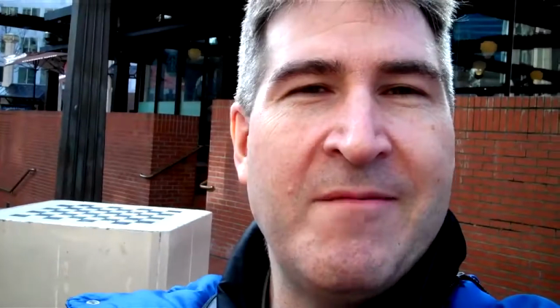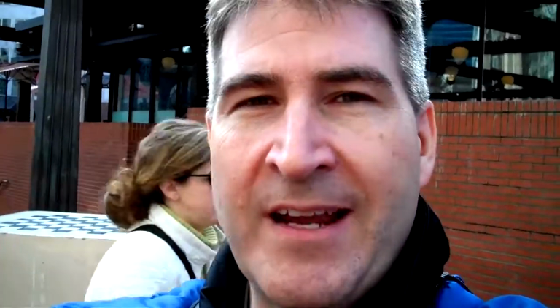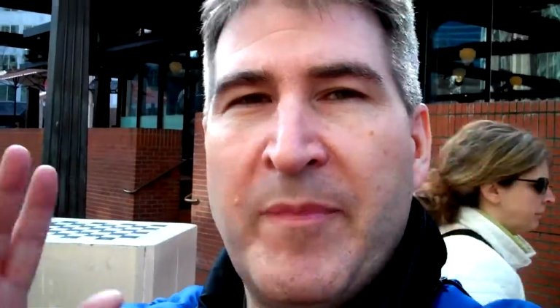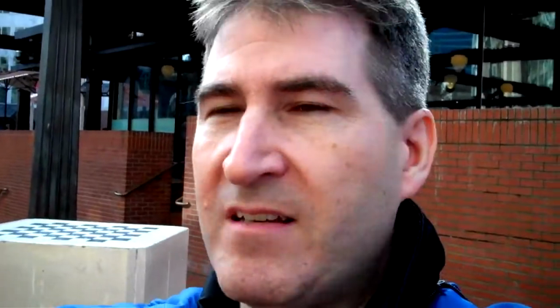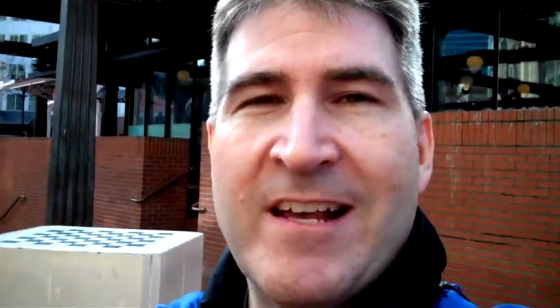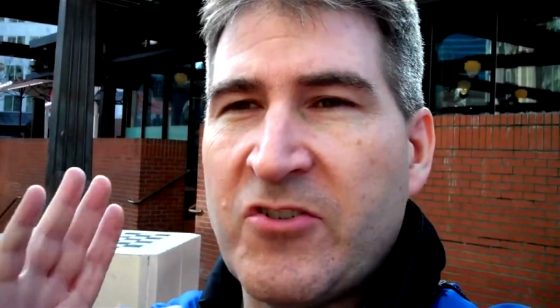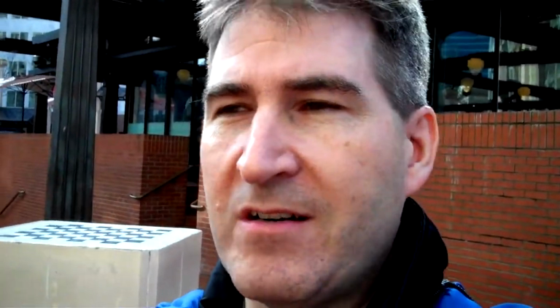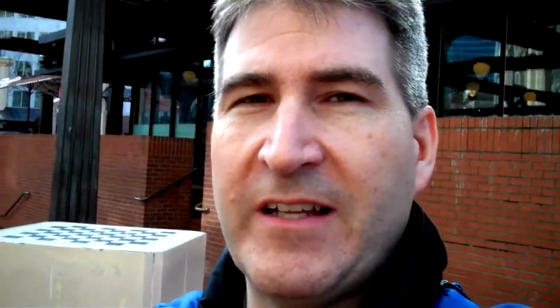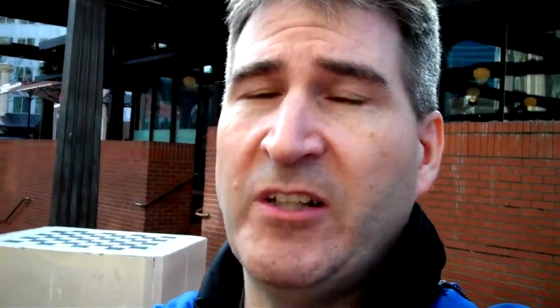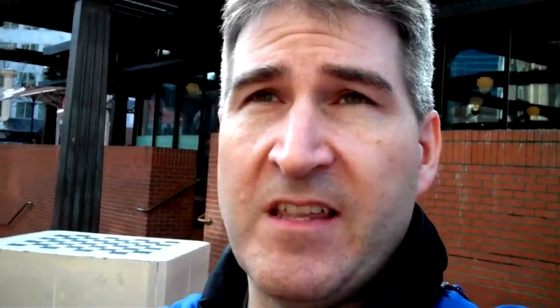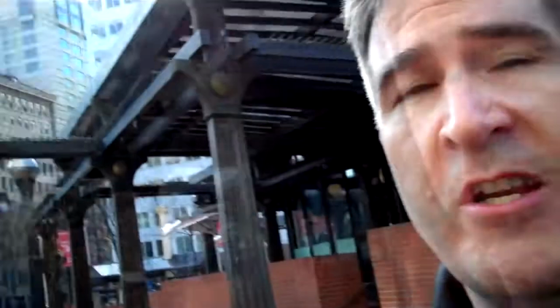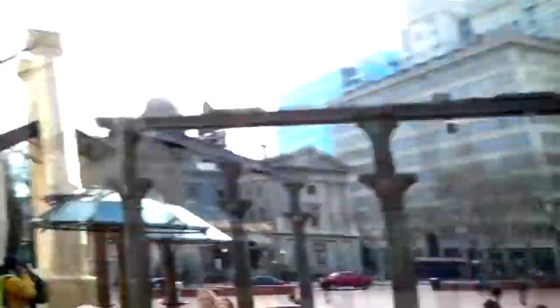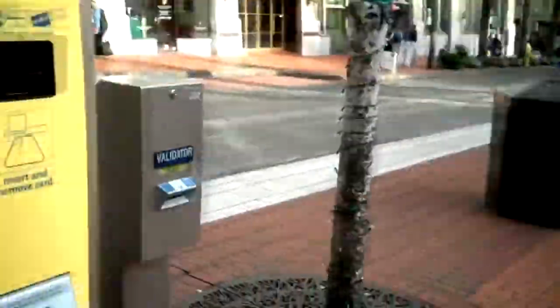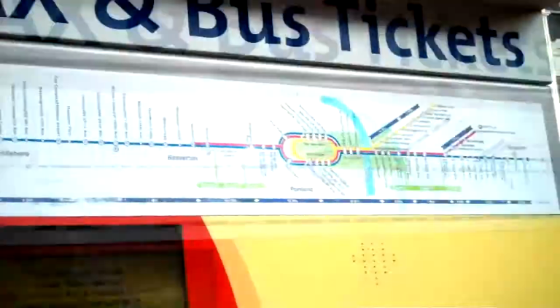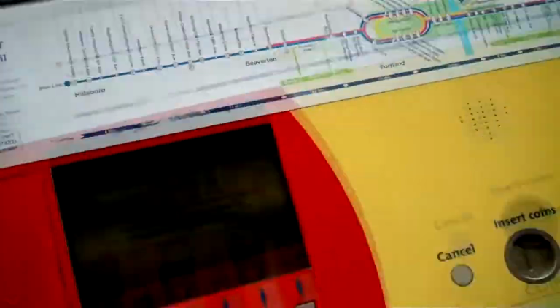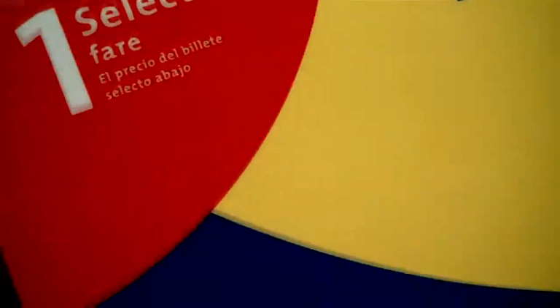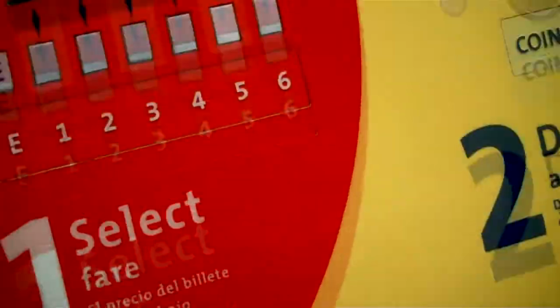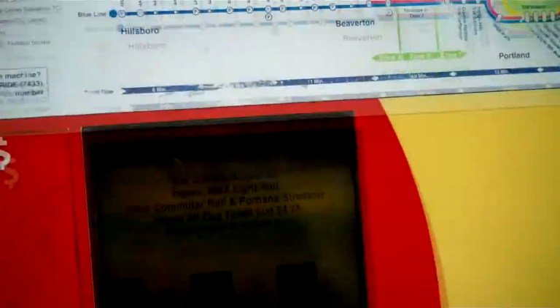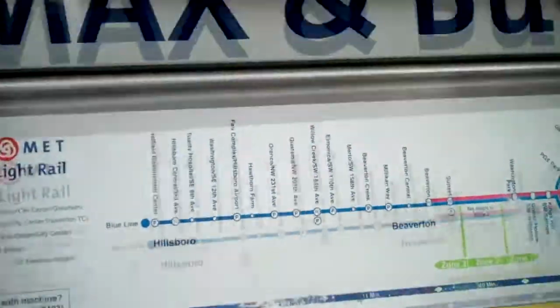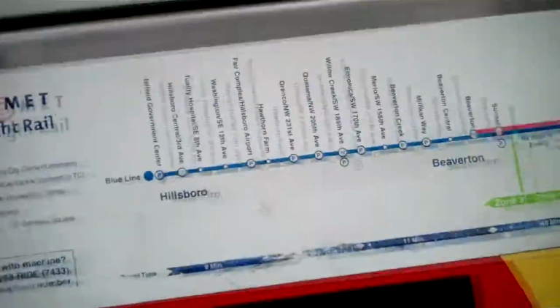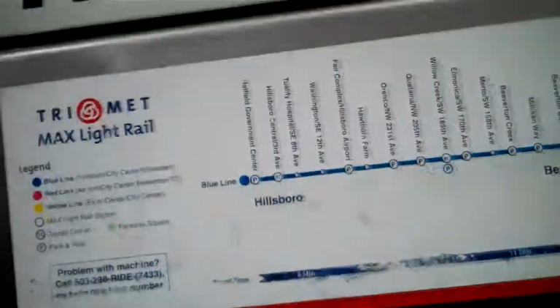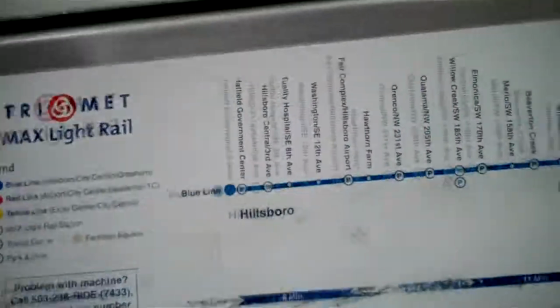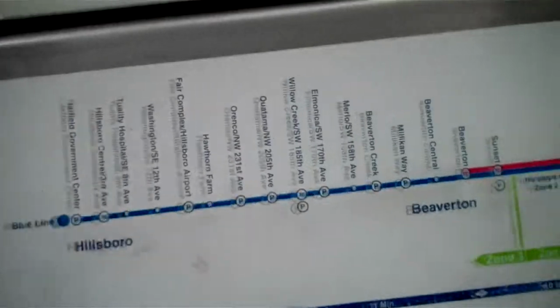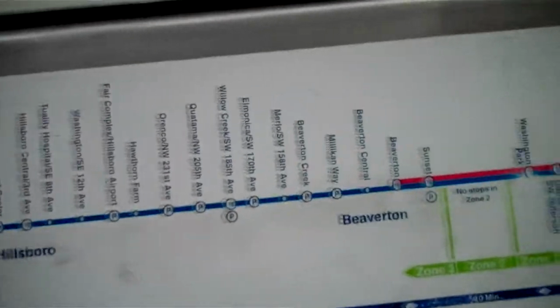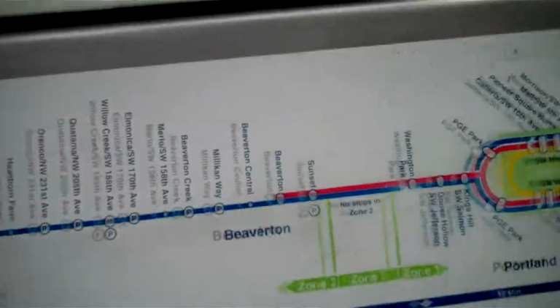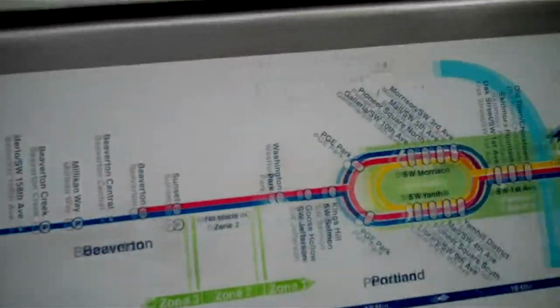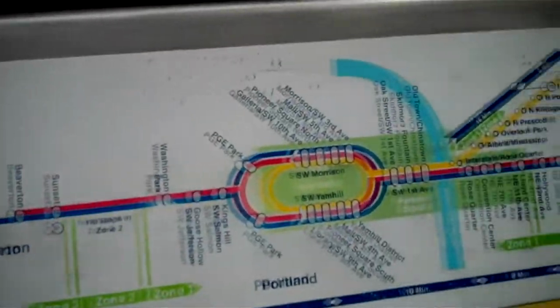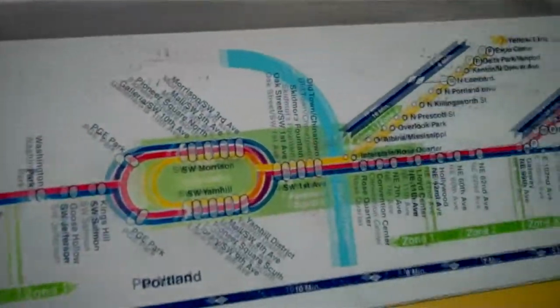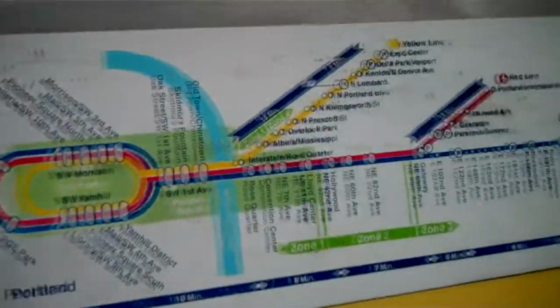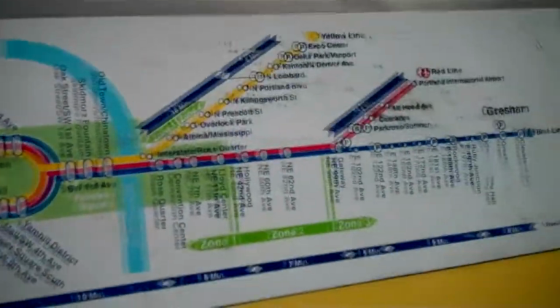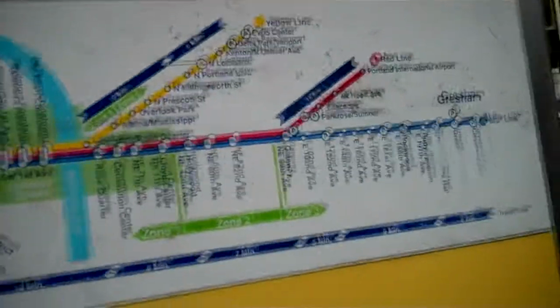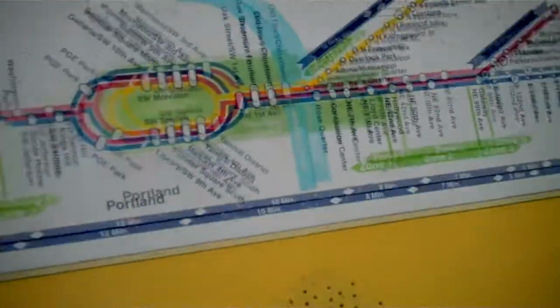Riding MAX, the bus, WES, and the streetcar is really easy at the machines. Just go up to any of the machines, and it gives you a route map along here with all the zones.